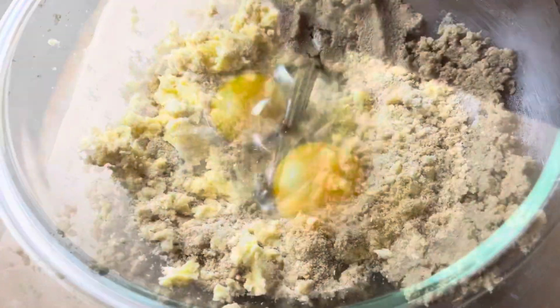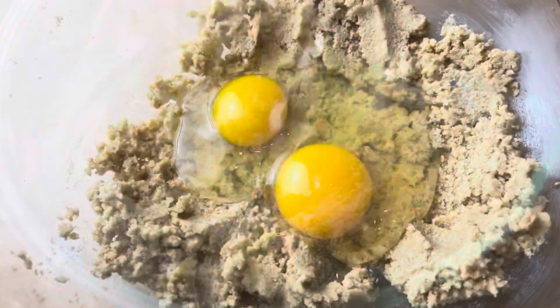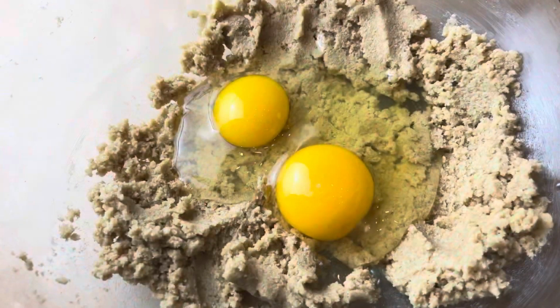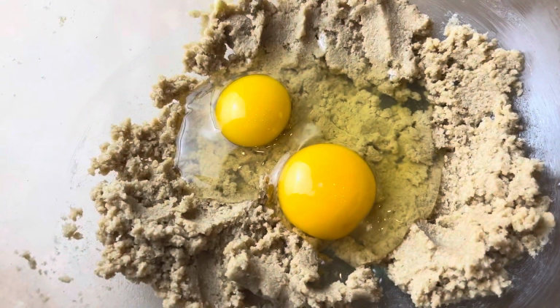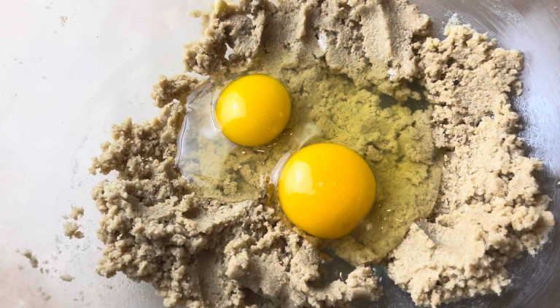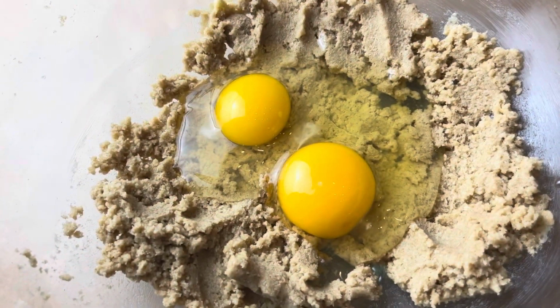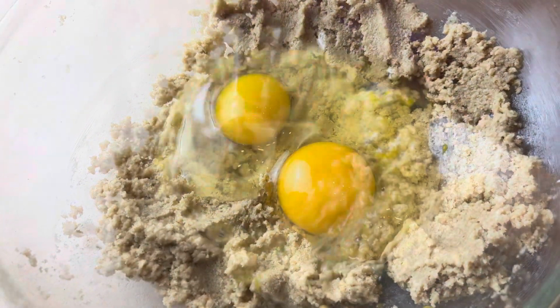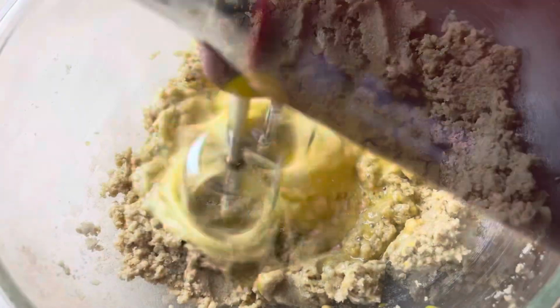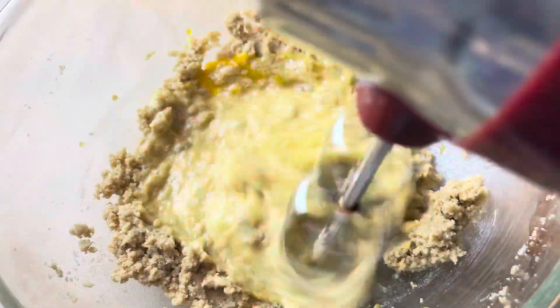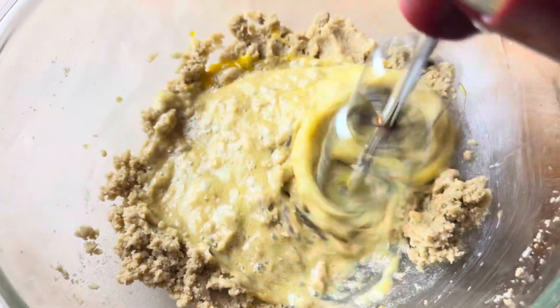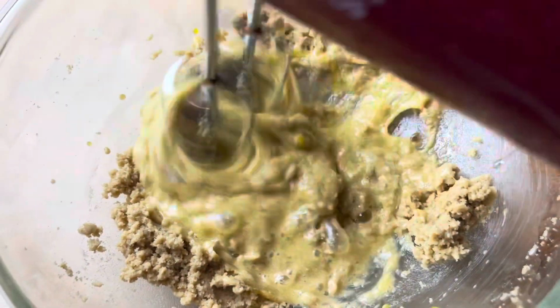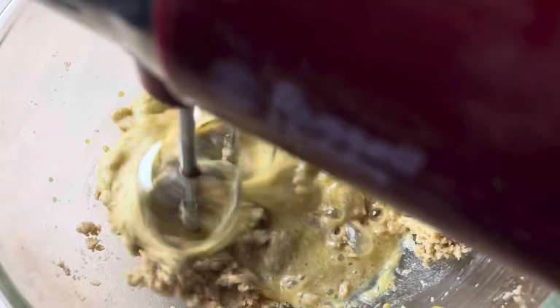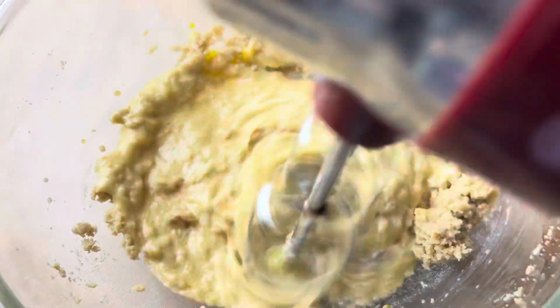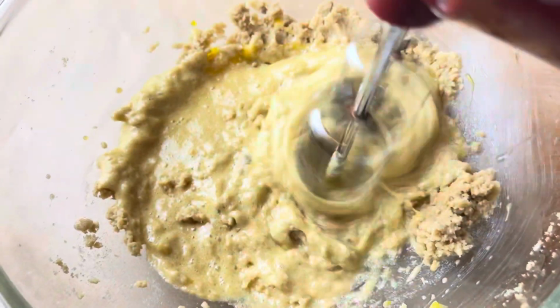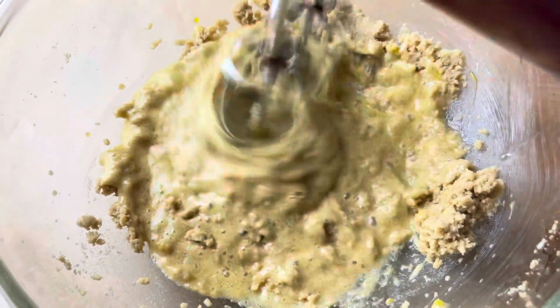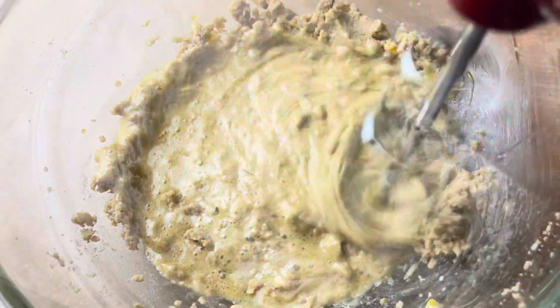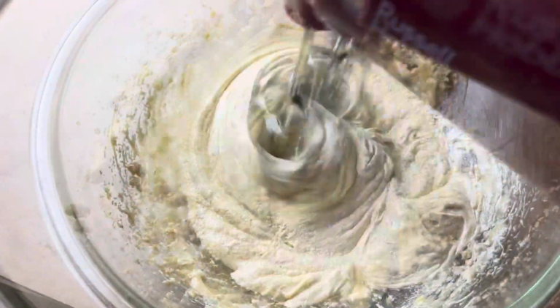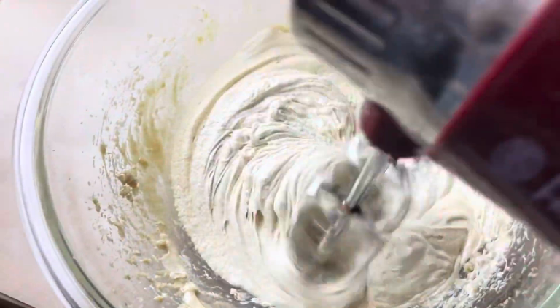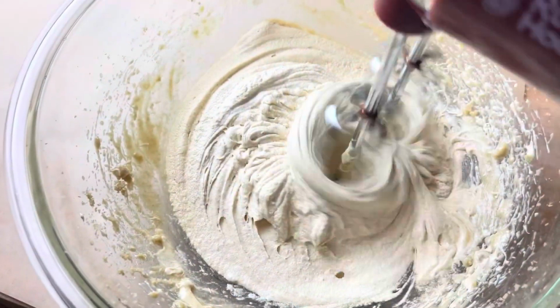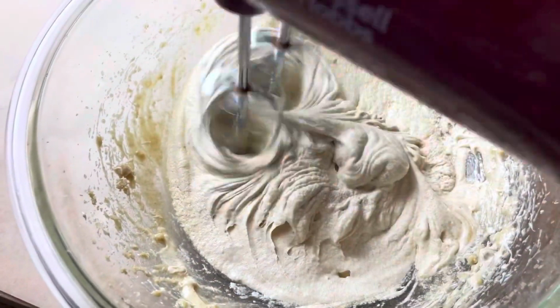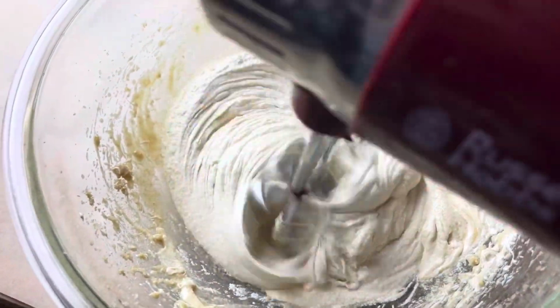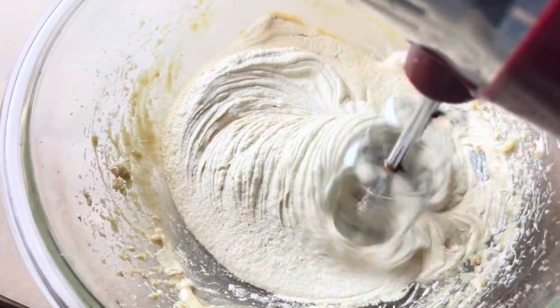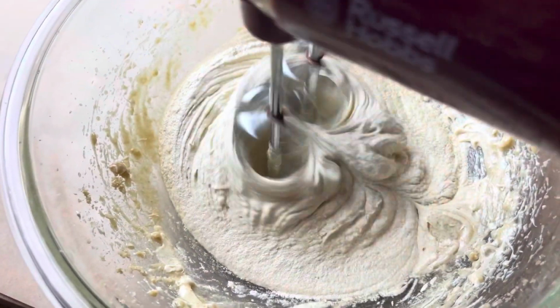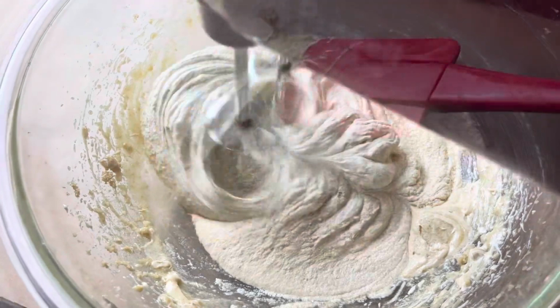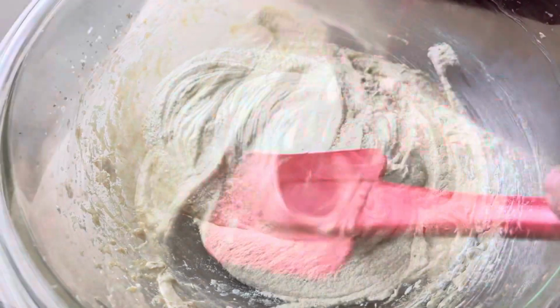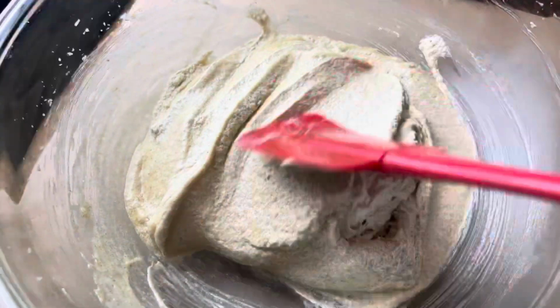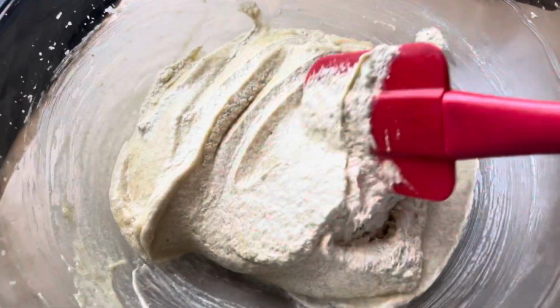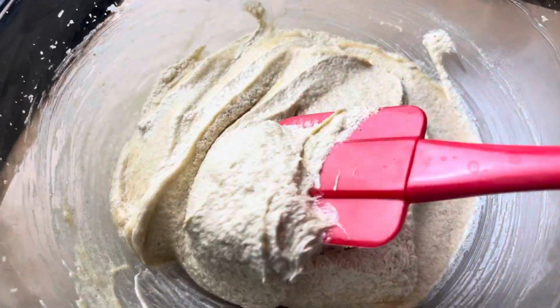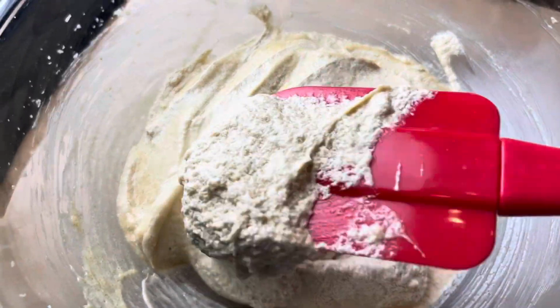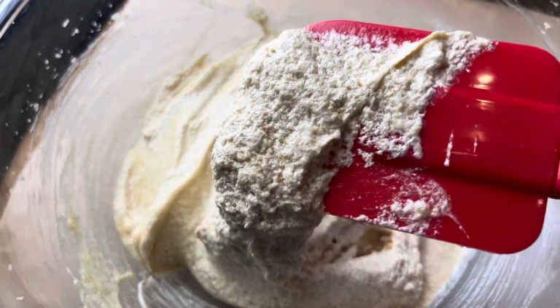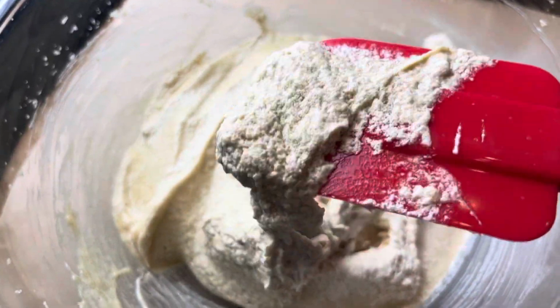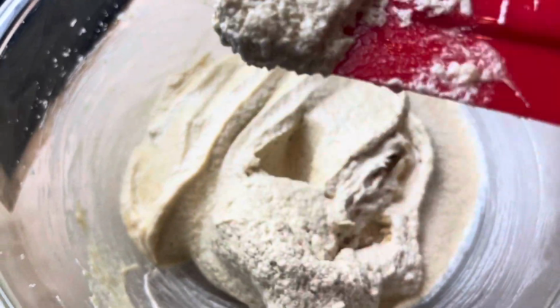Then go ahead and add your eggs and beat that for another two minutes. We want it very light and fluffy — see how that is? You want a lot of air mixed into it.